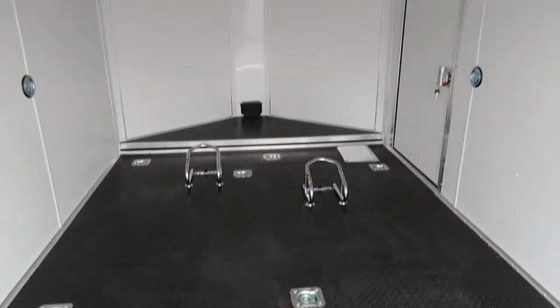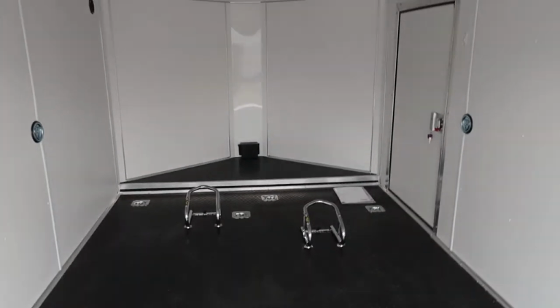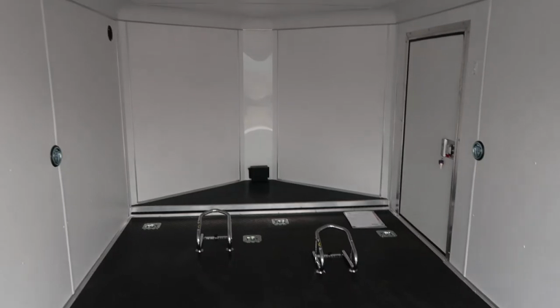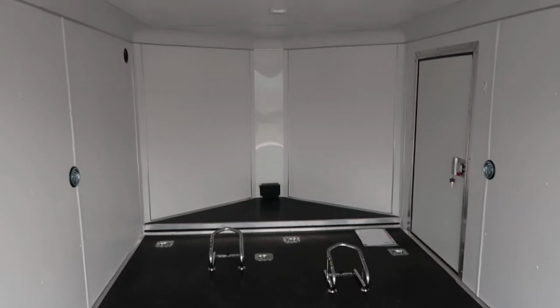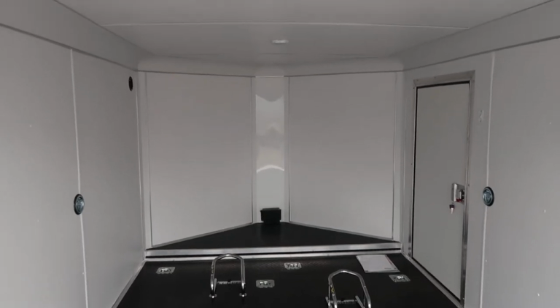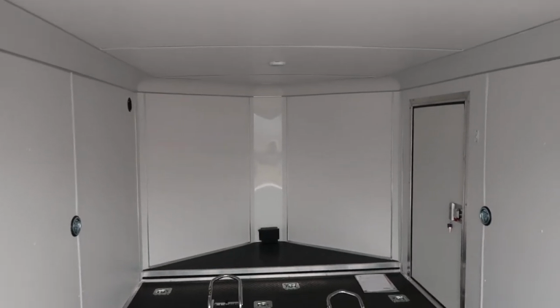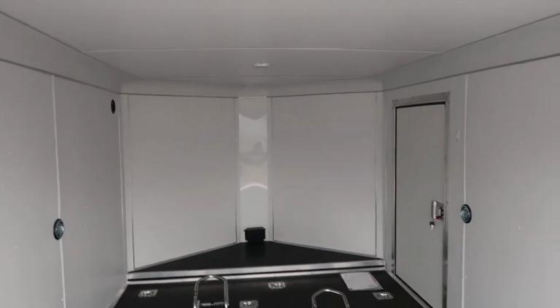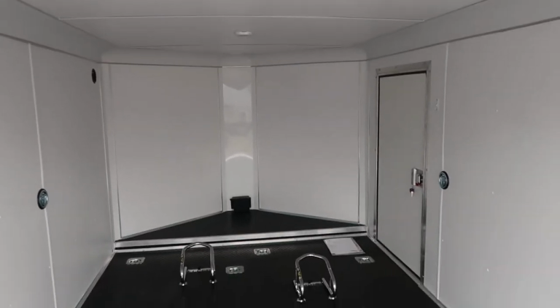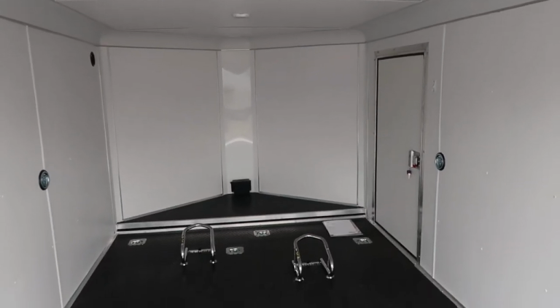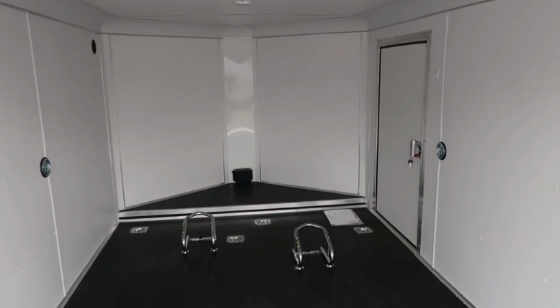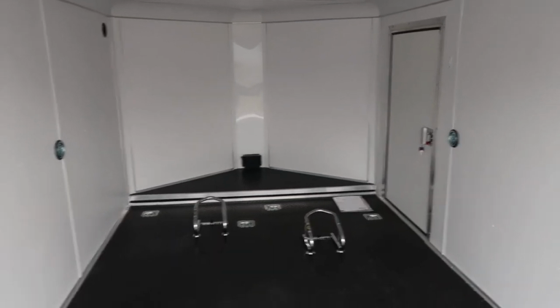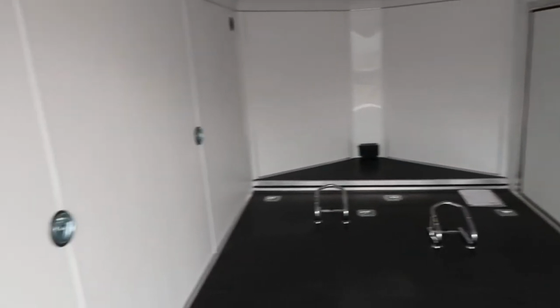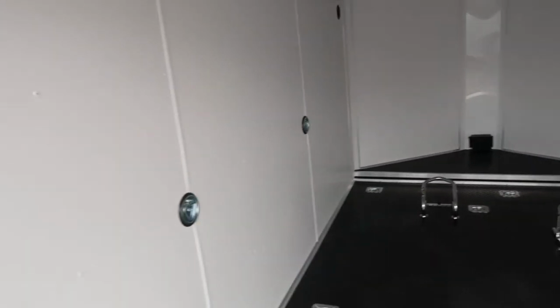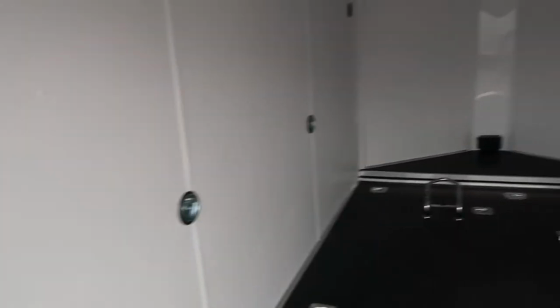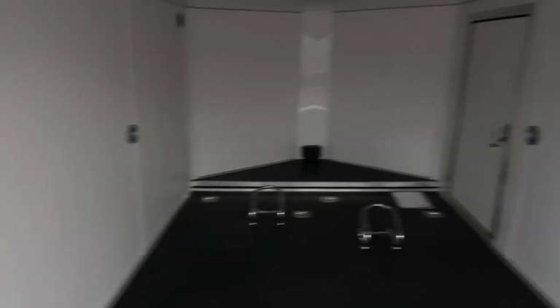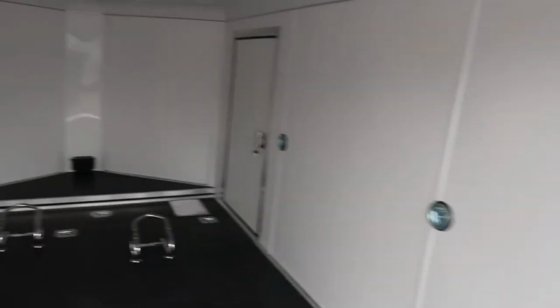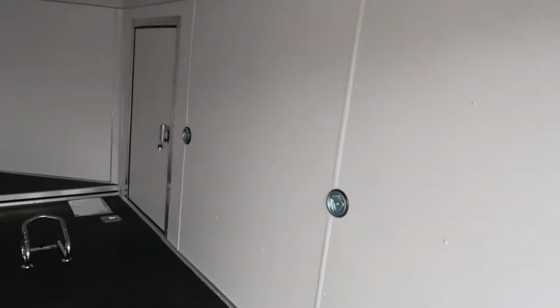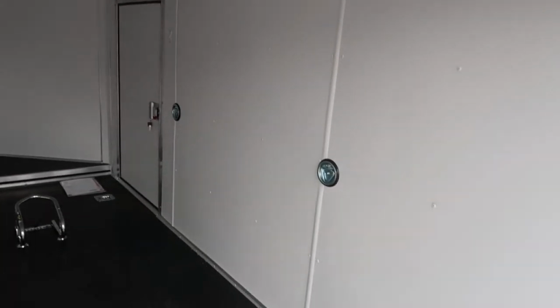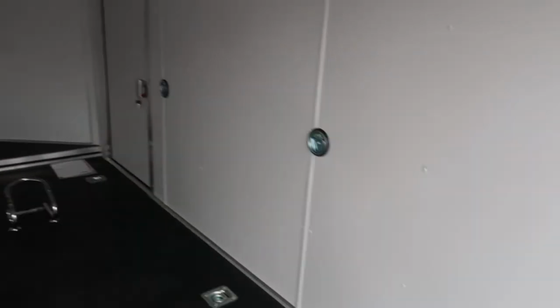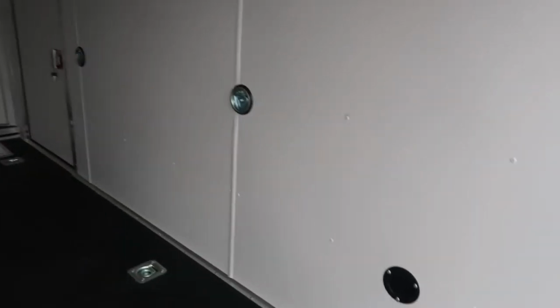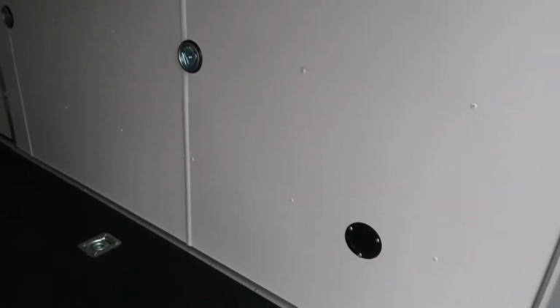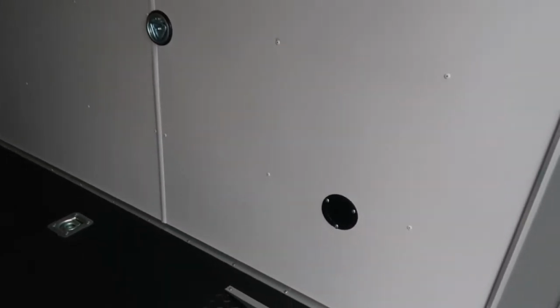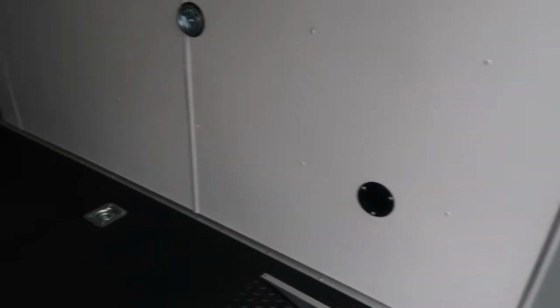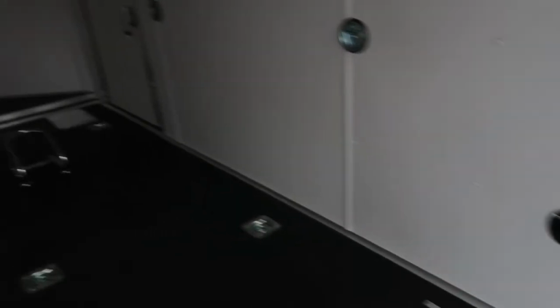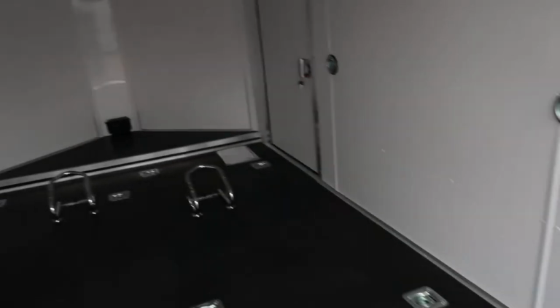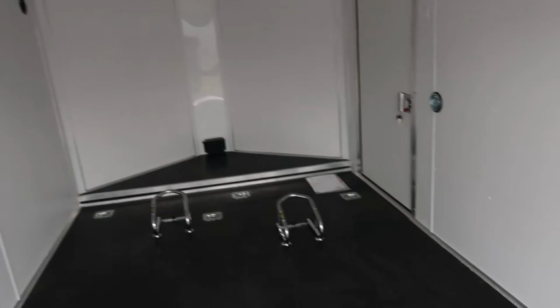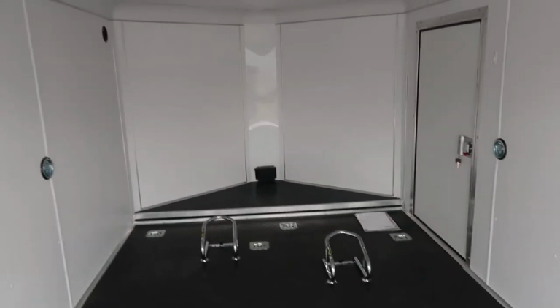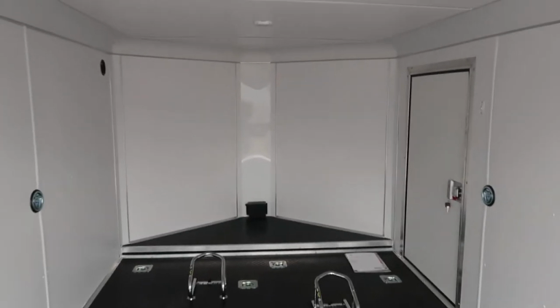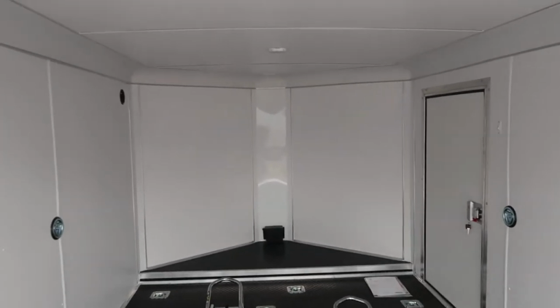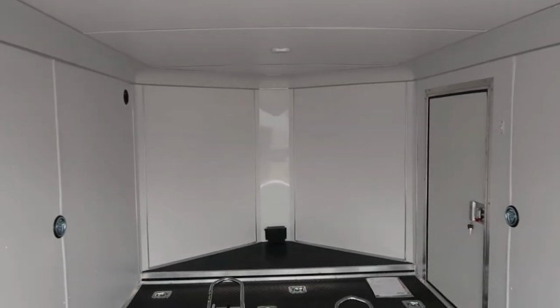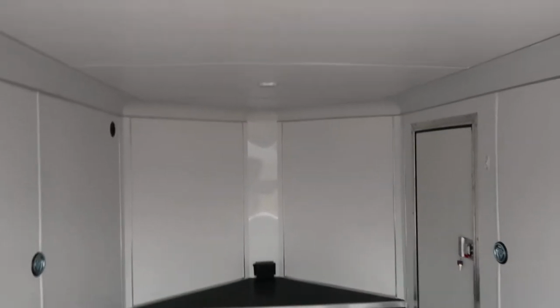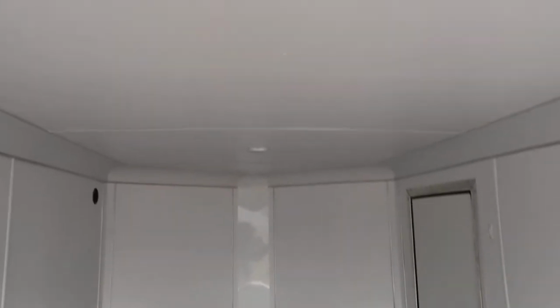This is a lower profile trailer so it'll be easier for you guys to tow. D-rings in the side walls as well so you've got some extra tie down points there. Side vents. Vinyl walls and ceiling so it's finished out and bright and clean.